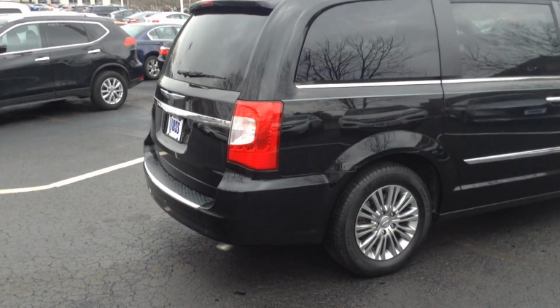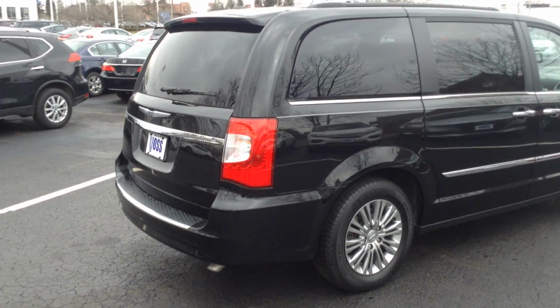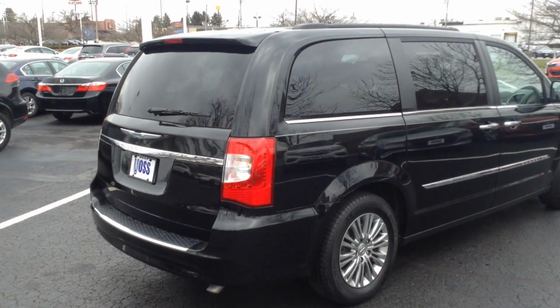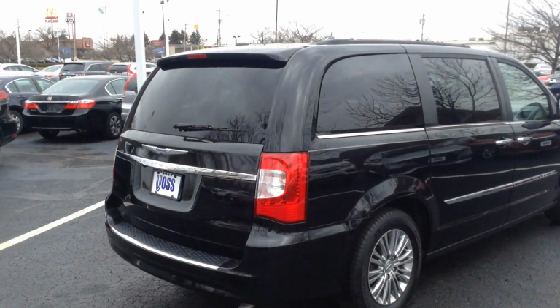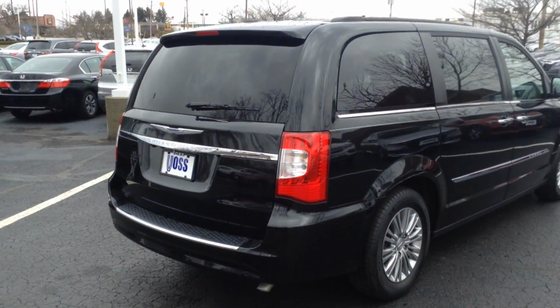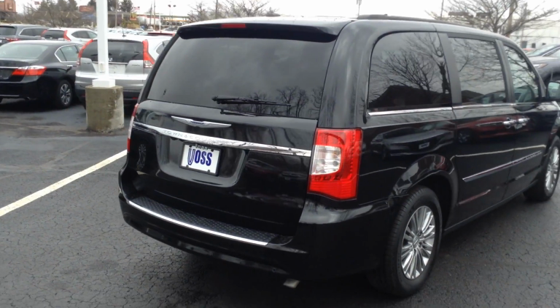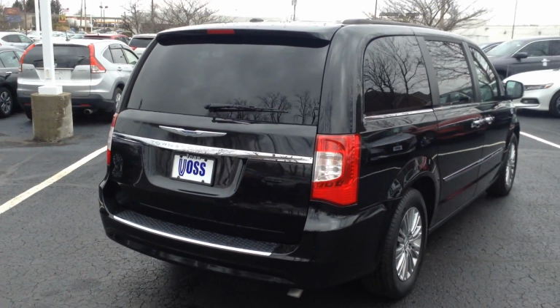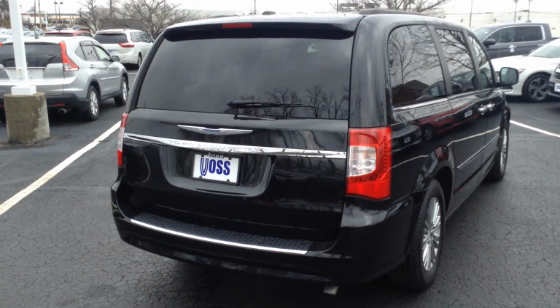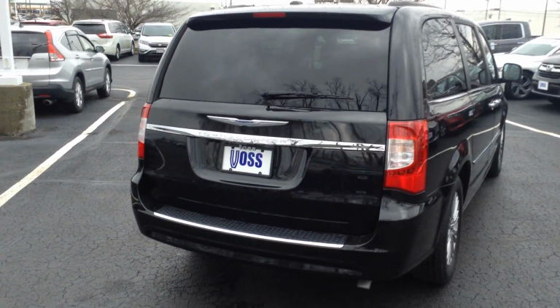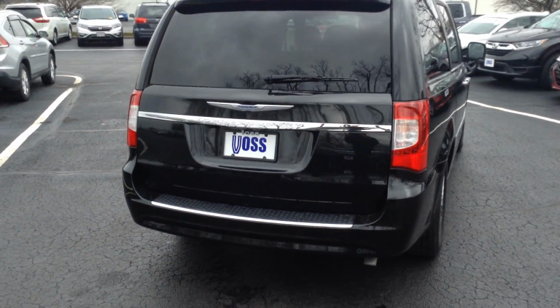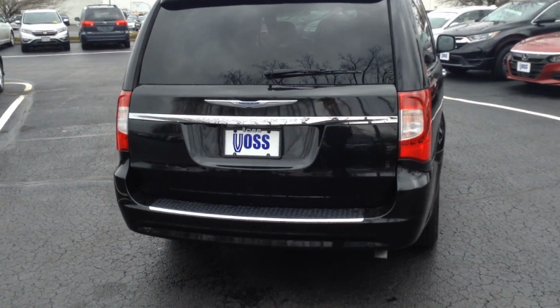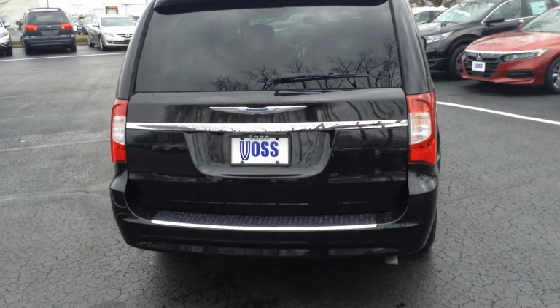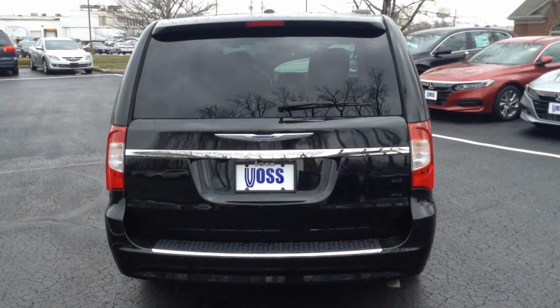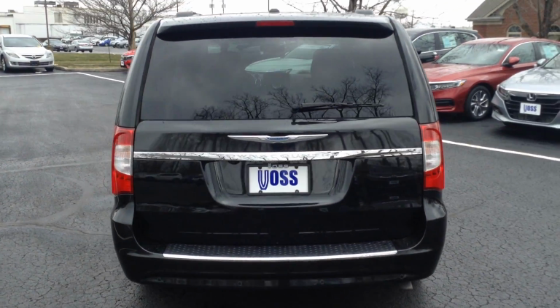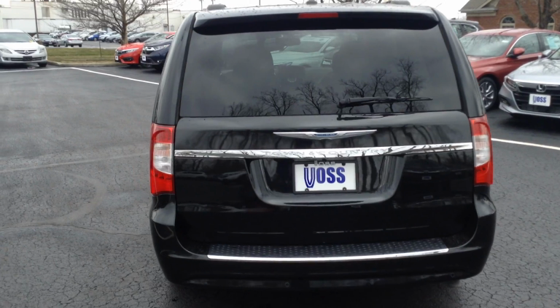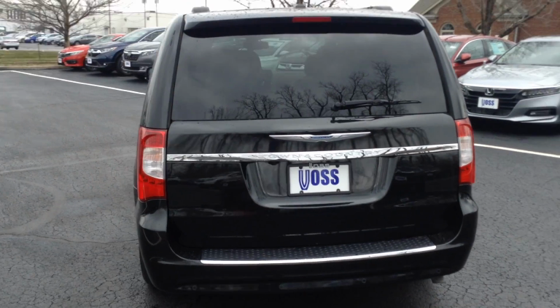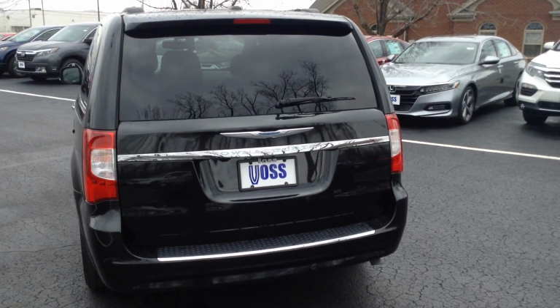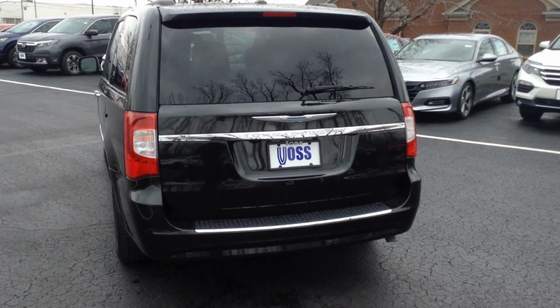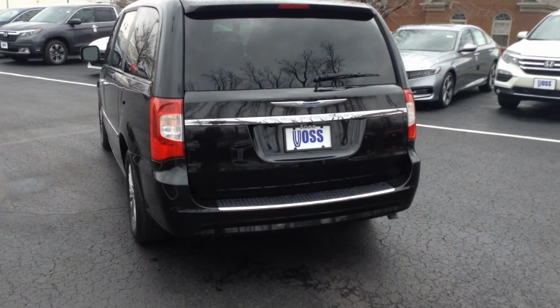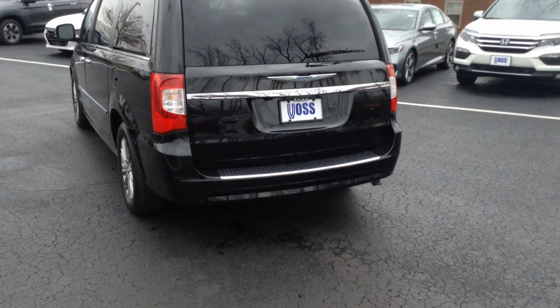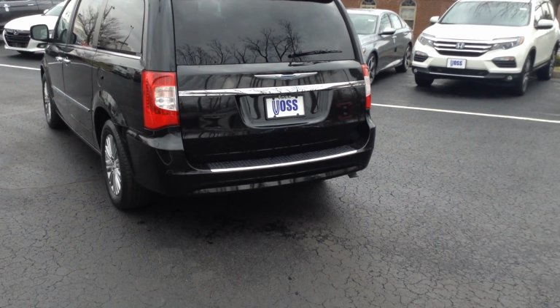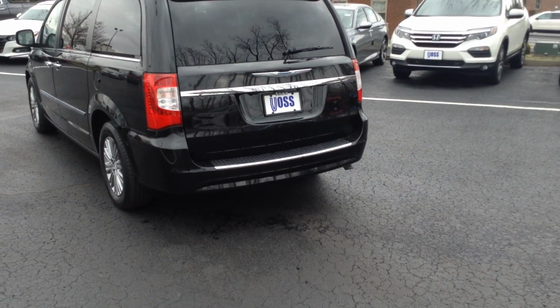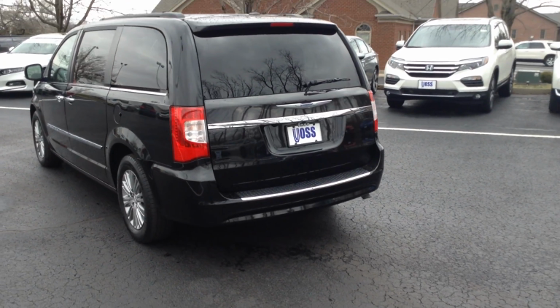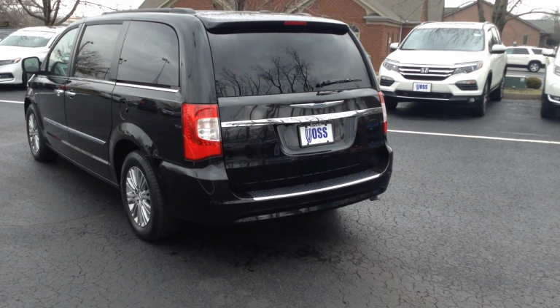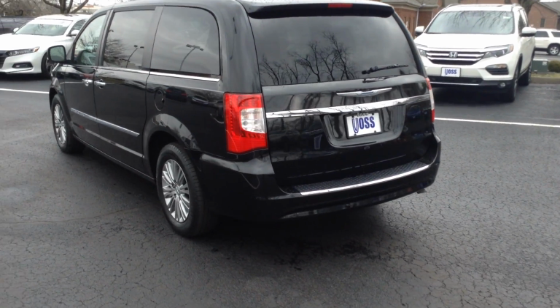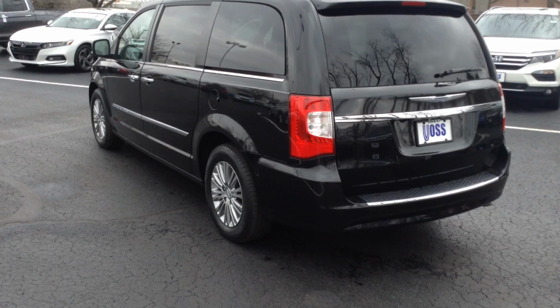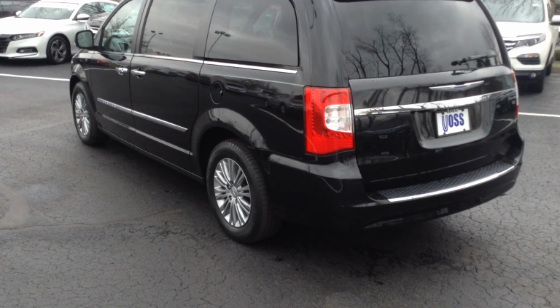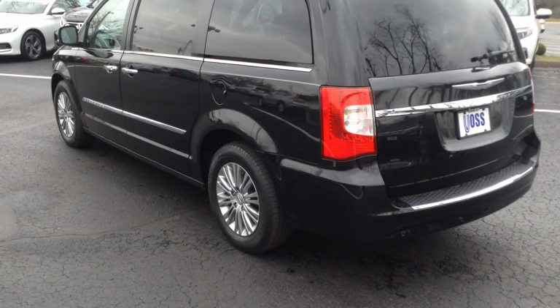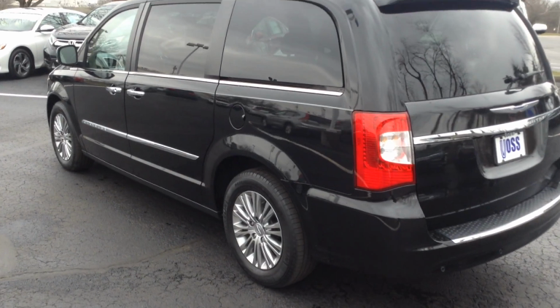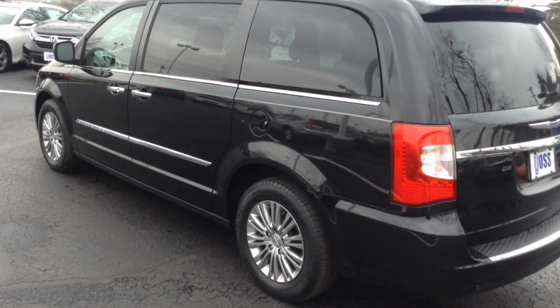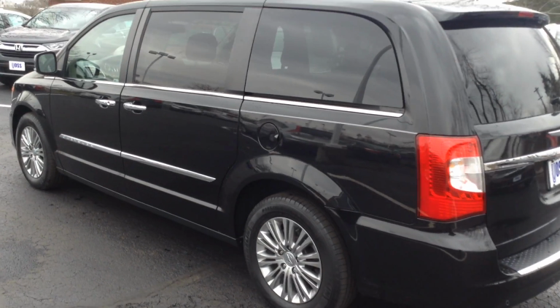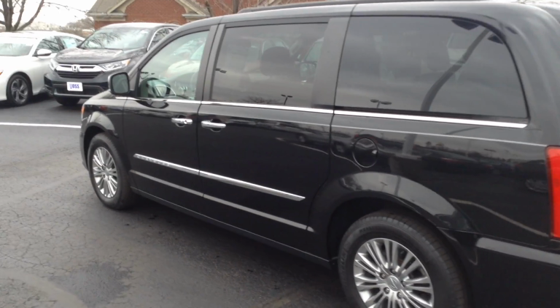It is the Touring Limited Edition, so it's got all the bells and whistles. I'll be hopping in the vehicle here shortly just to show you some of the features. You do have parking sensors there on the back. It also has the backup camera as well.